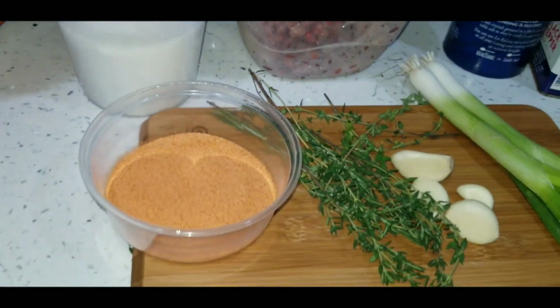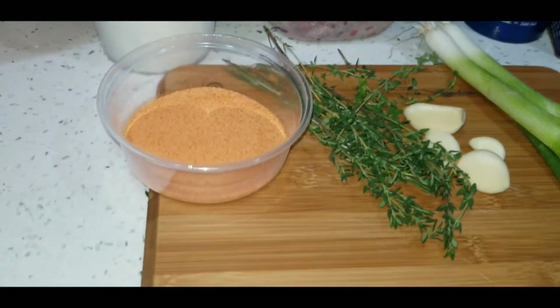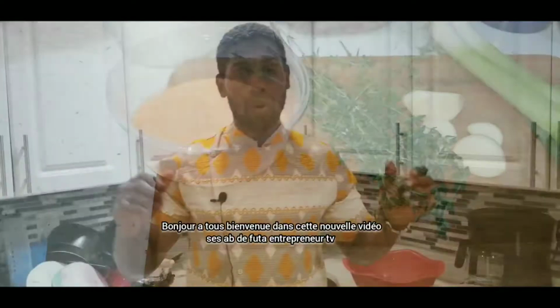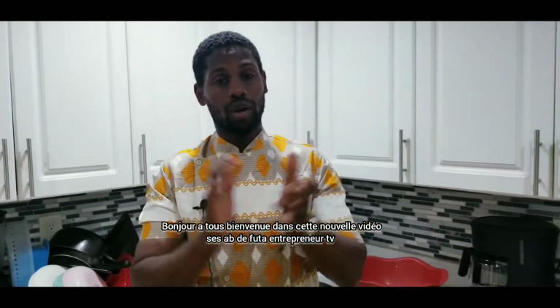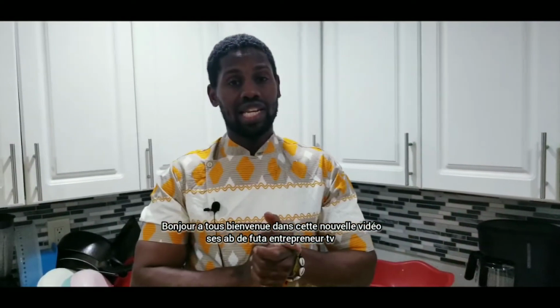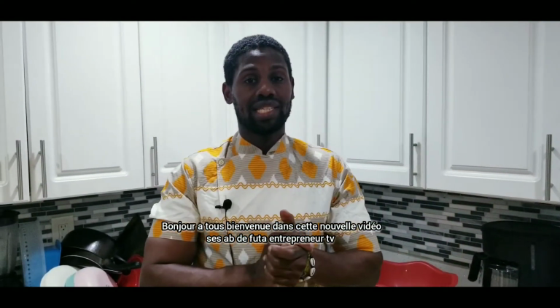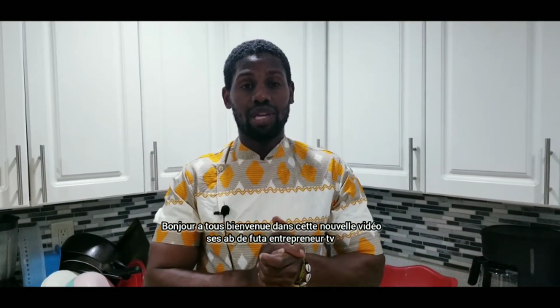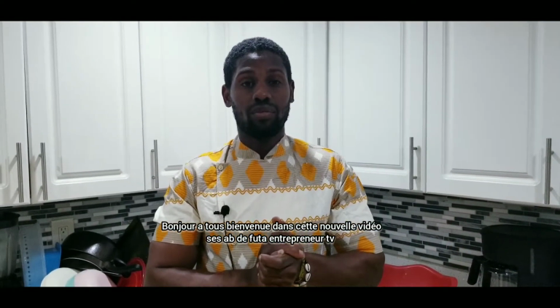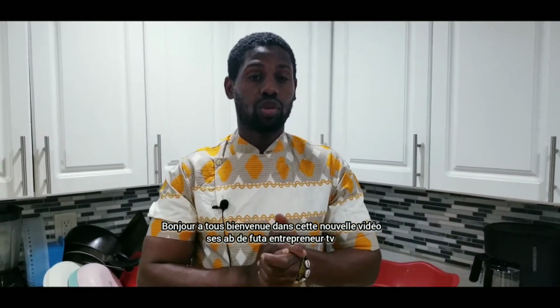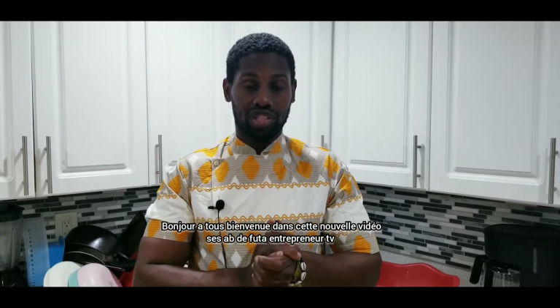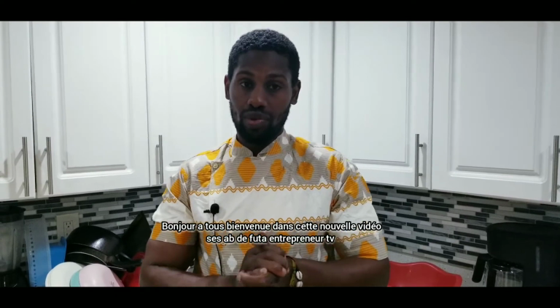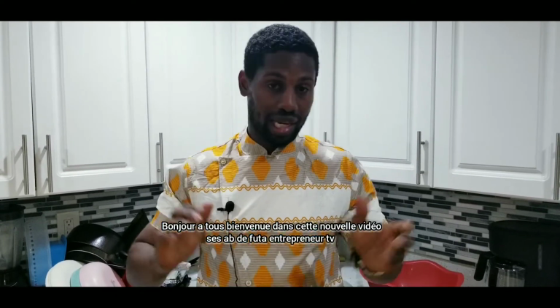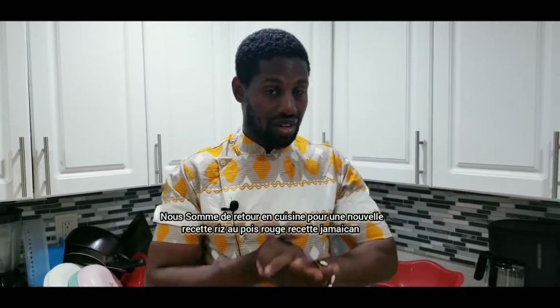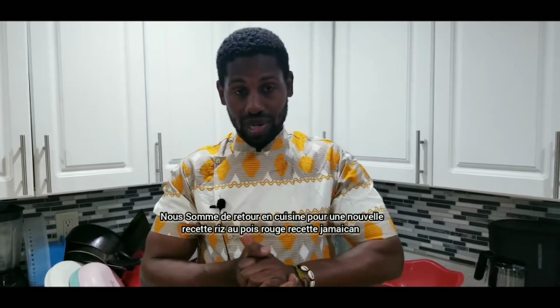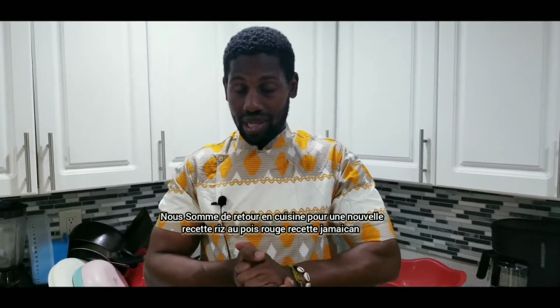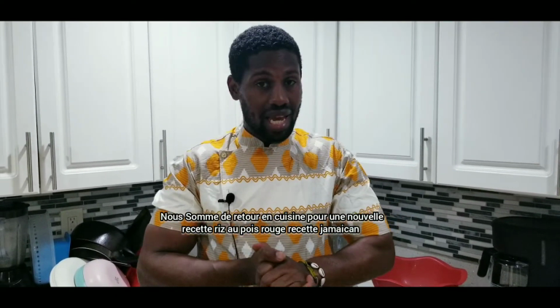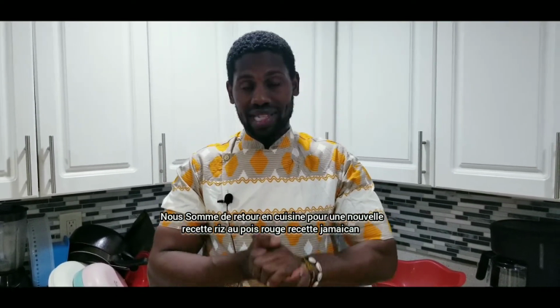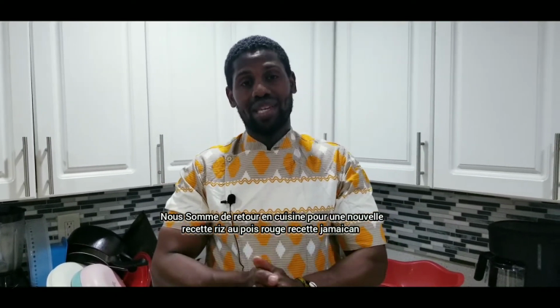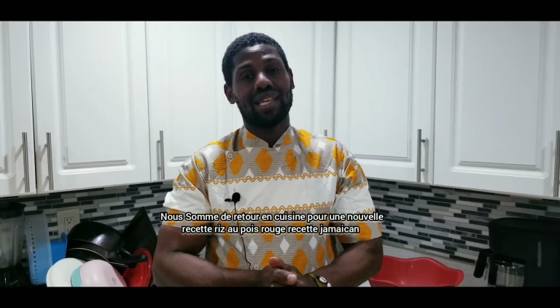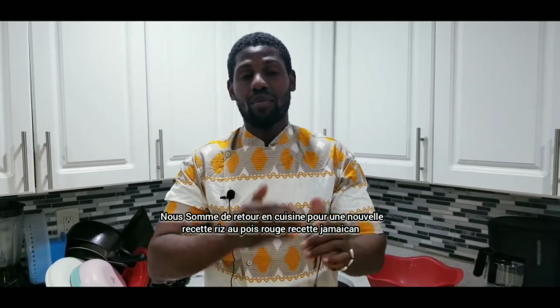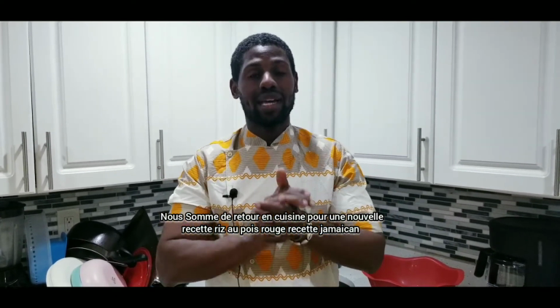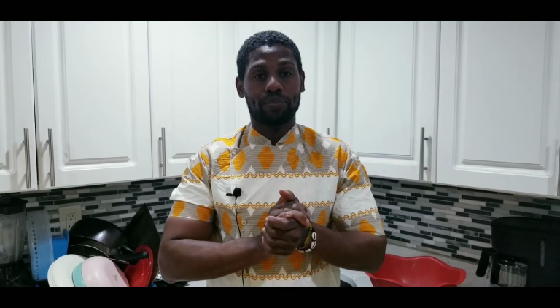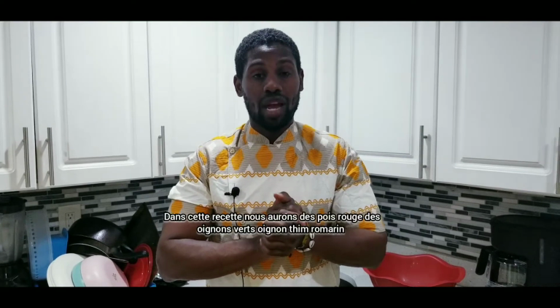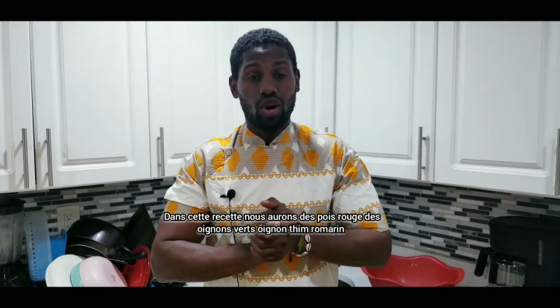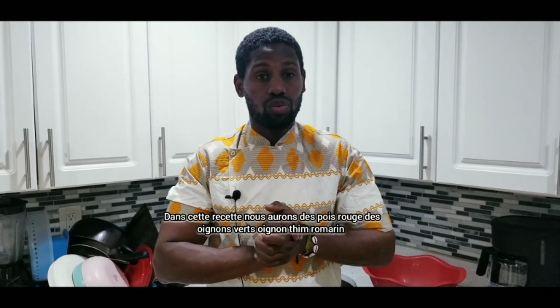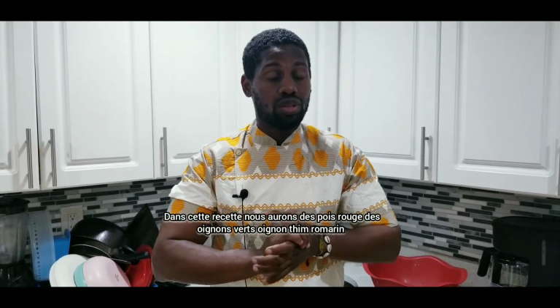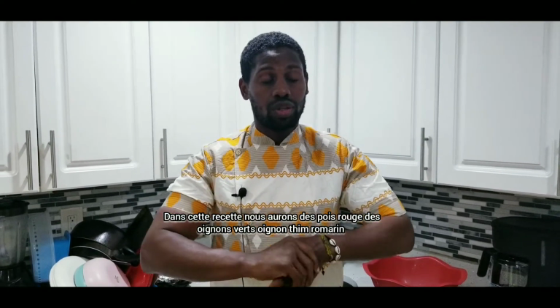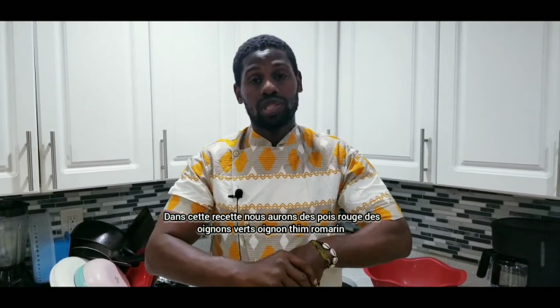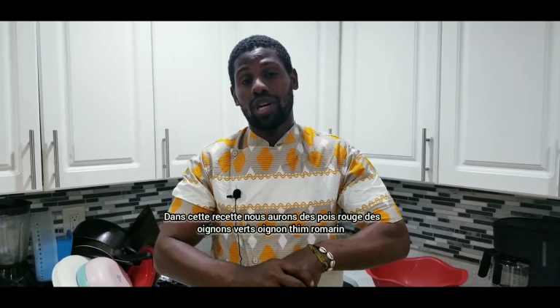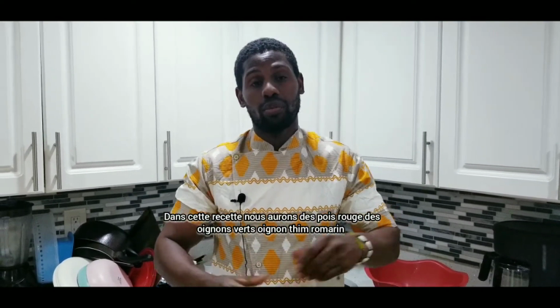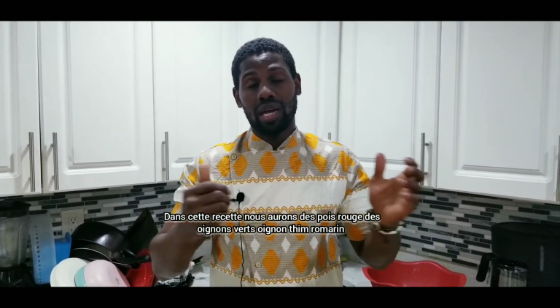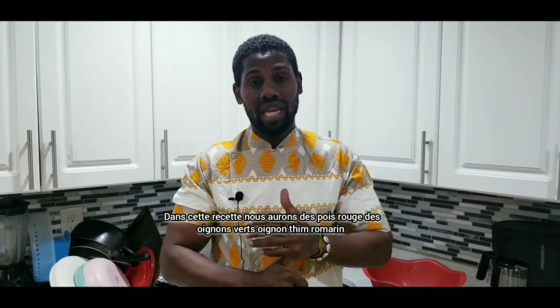Hello everyone, welcome back on the channel. This is AB from Food Entrepreneur TV. We are back in the kitchen for a new recipe: rice and peas from Jamaica. For this recipe we are going to have some beans,